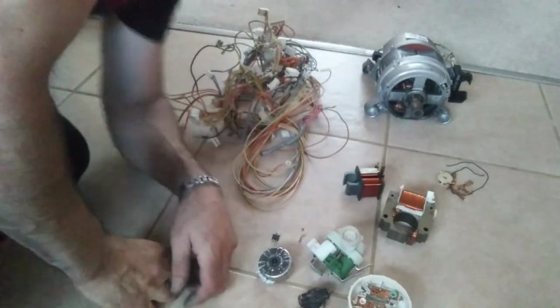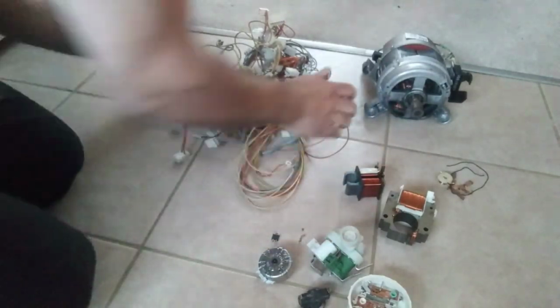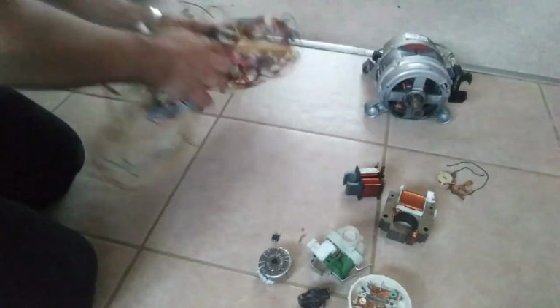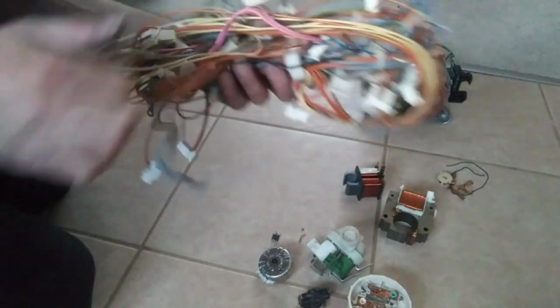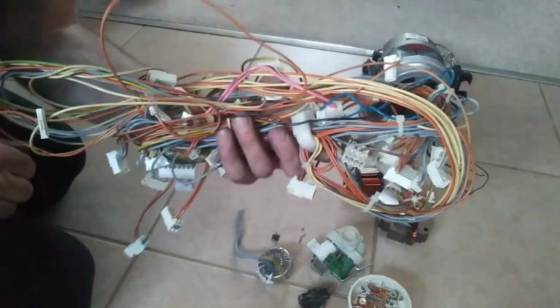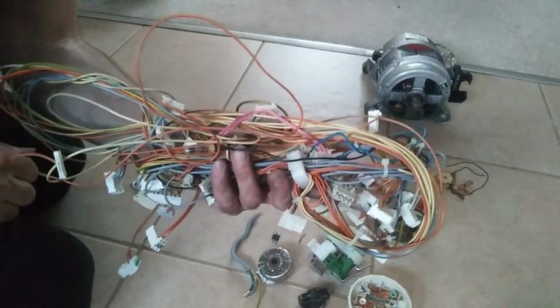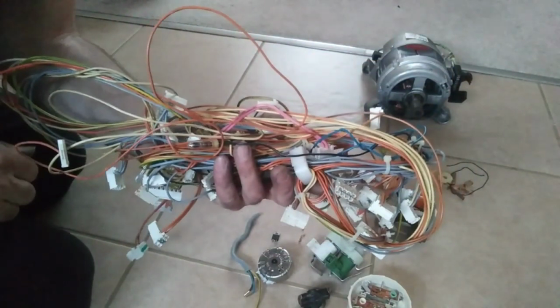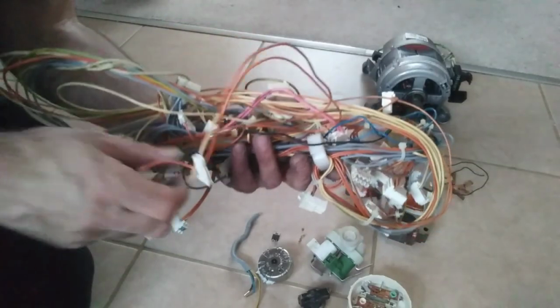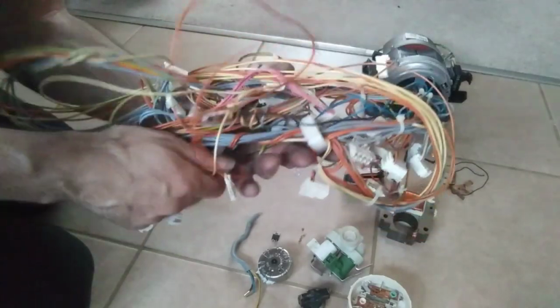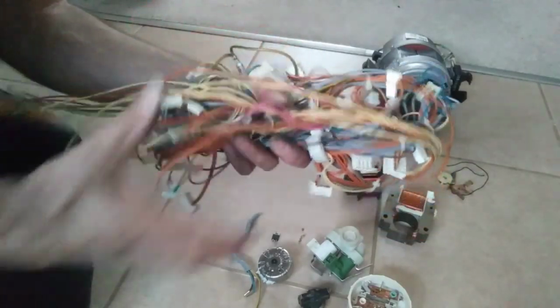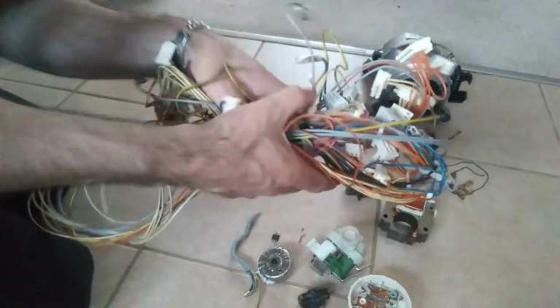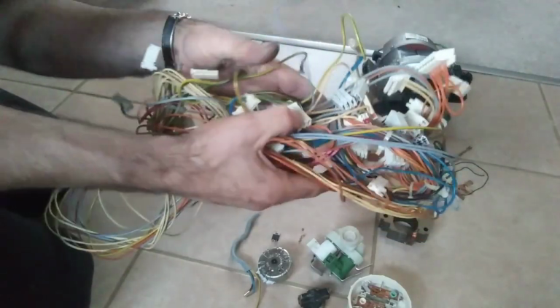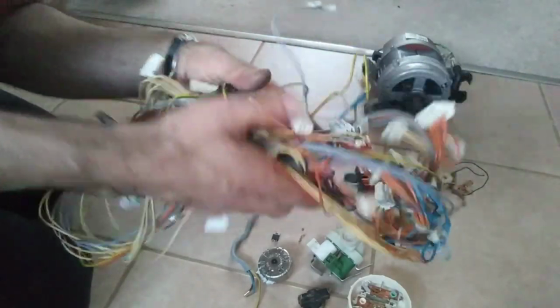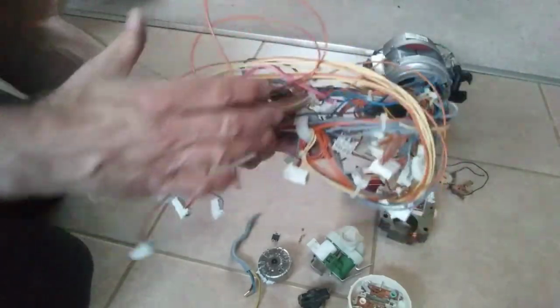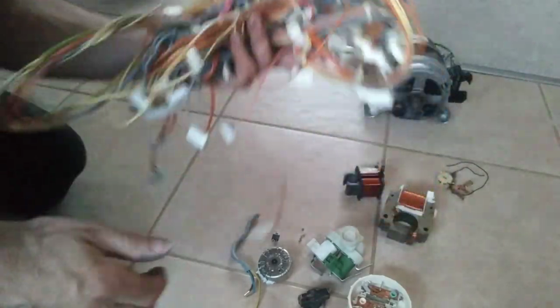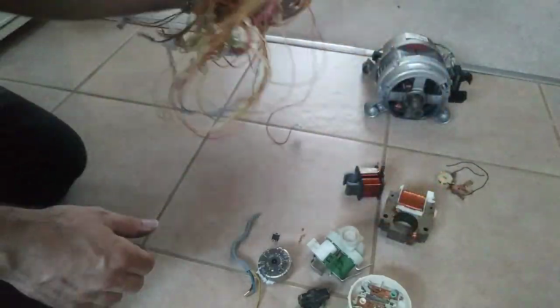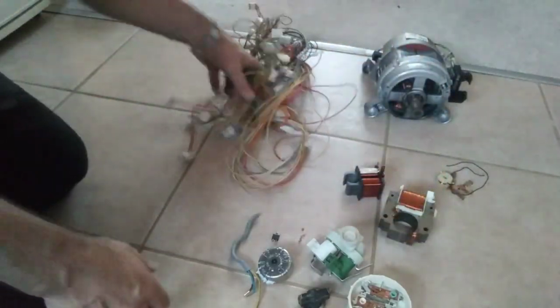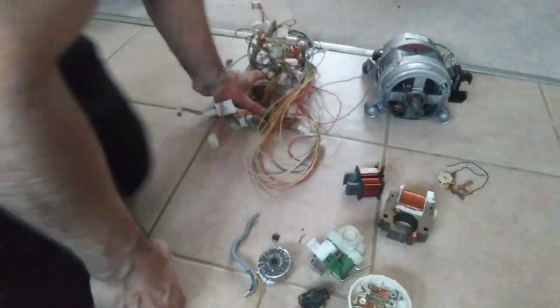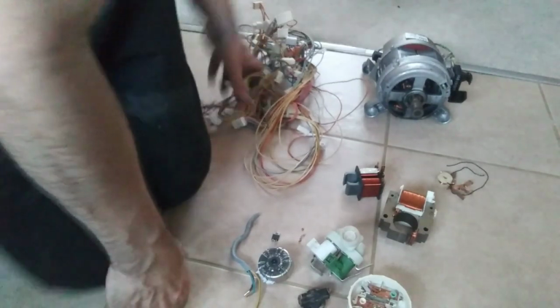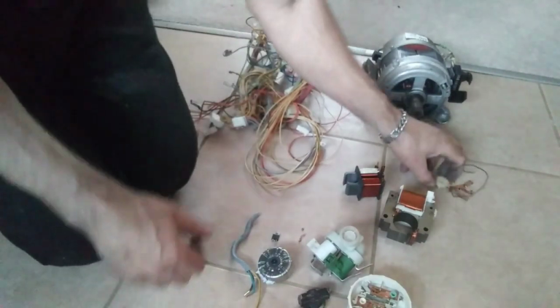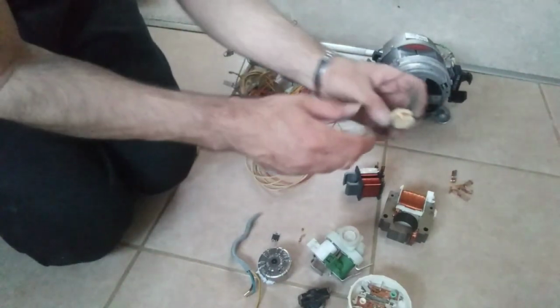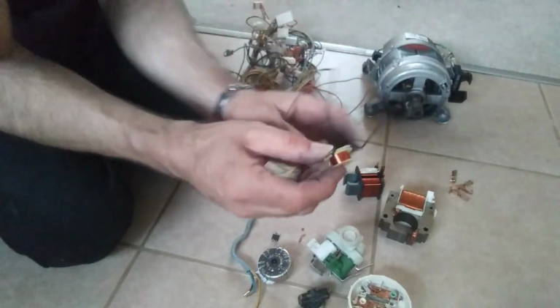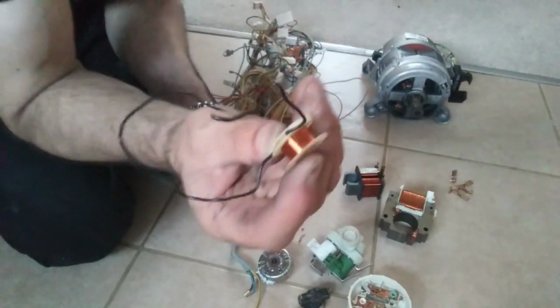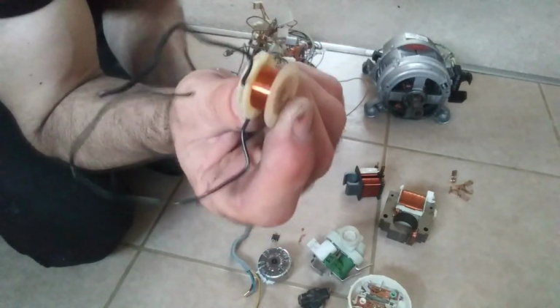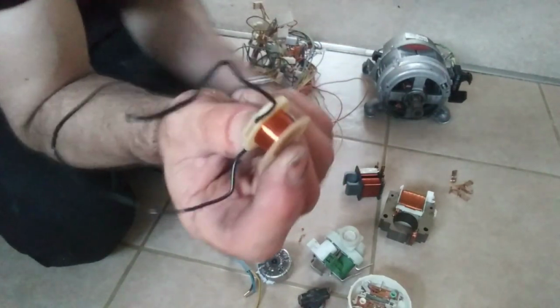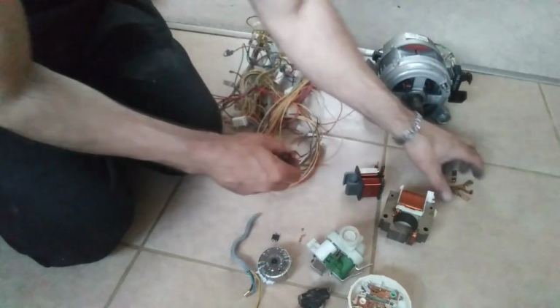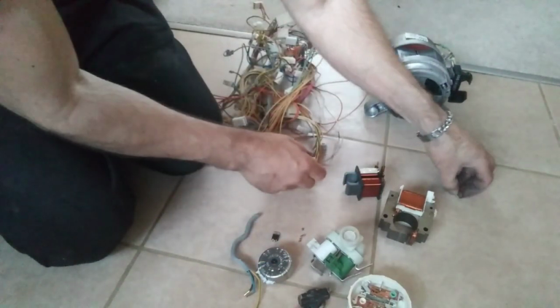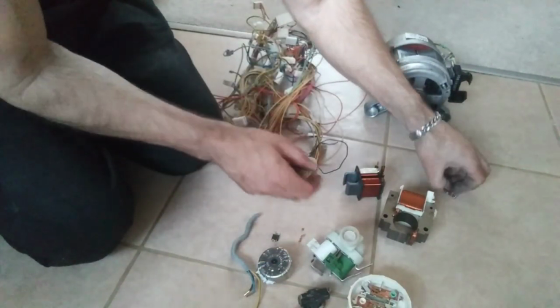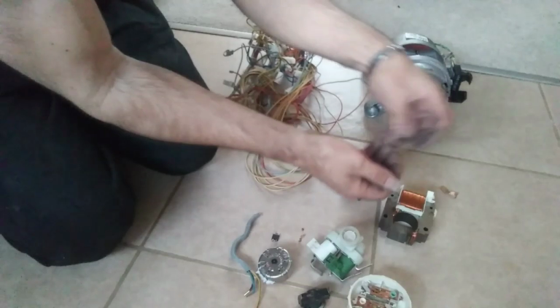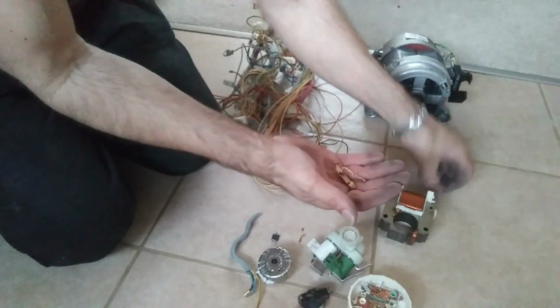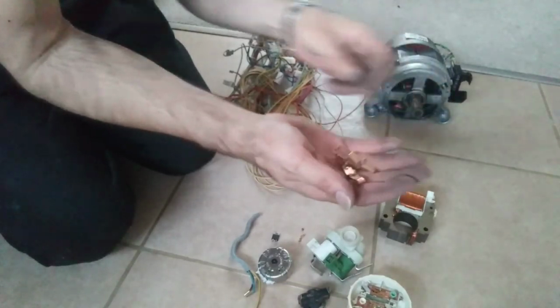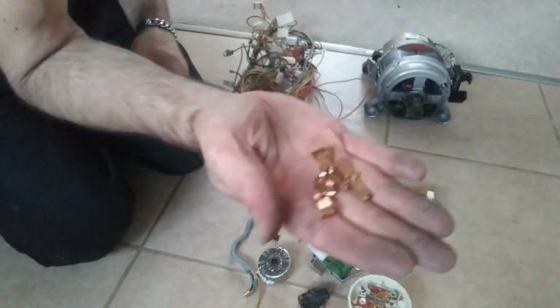A nice little pile of cable which might be like the silver but tin-coated cable. There's still copper inside. Another tiny little piece here.